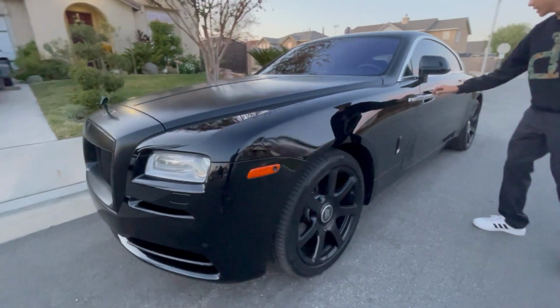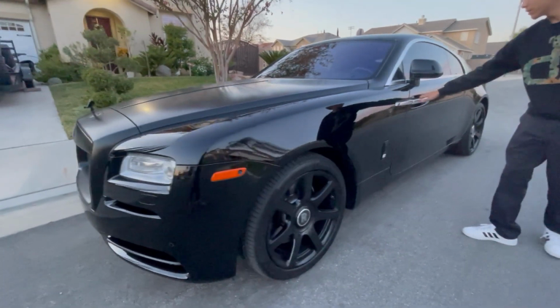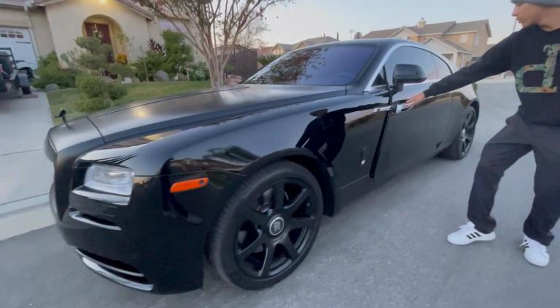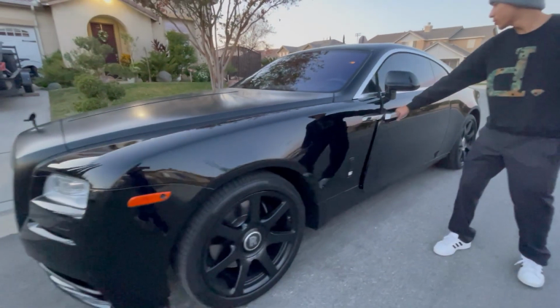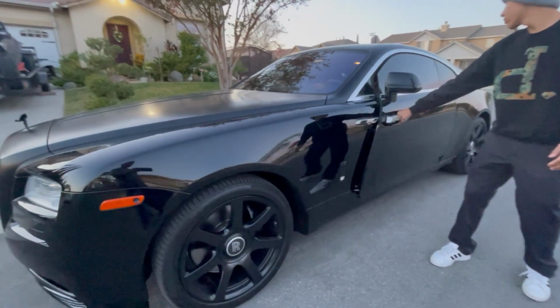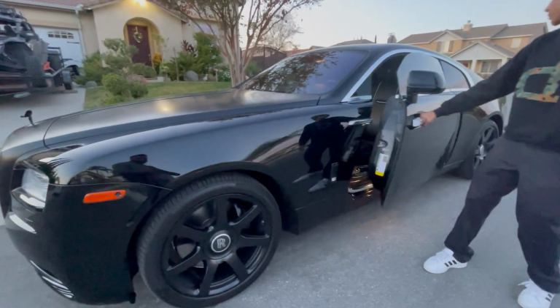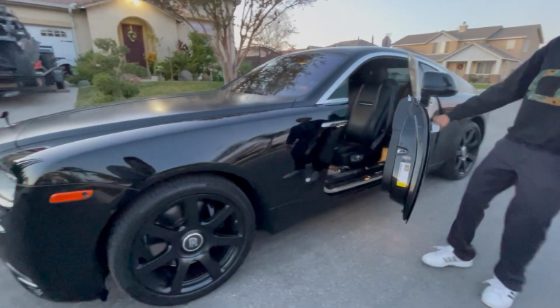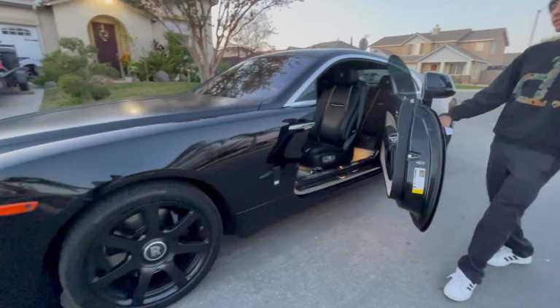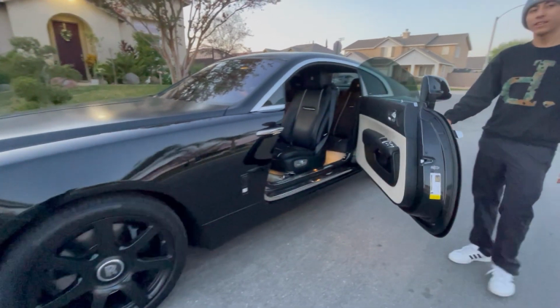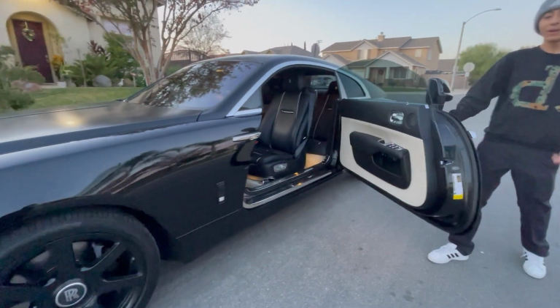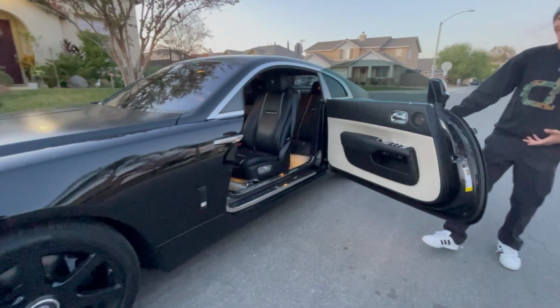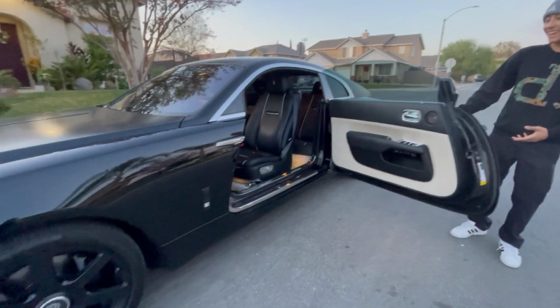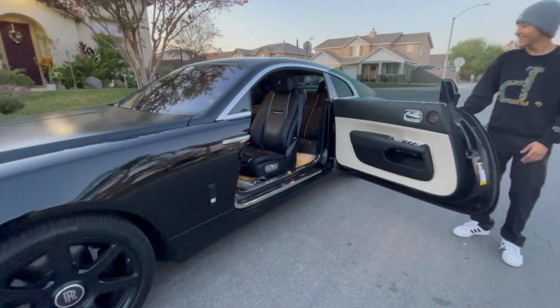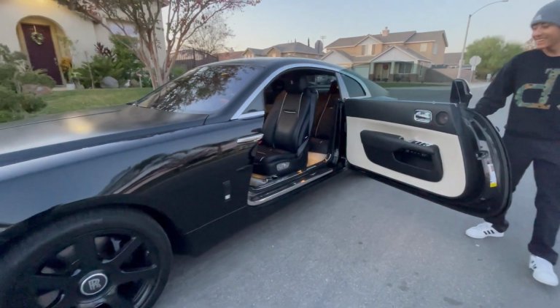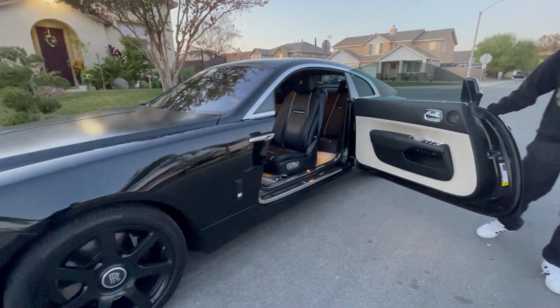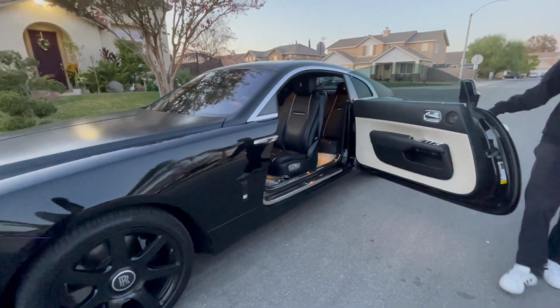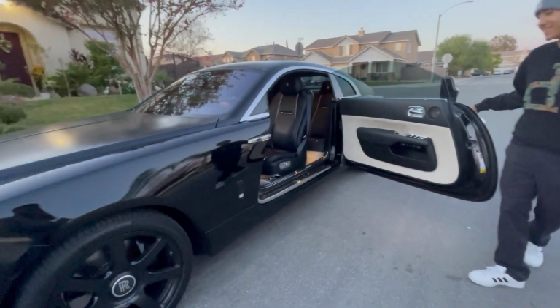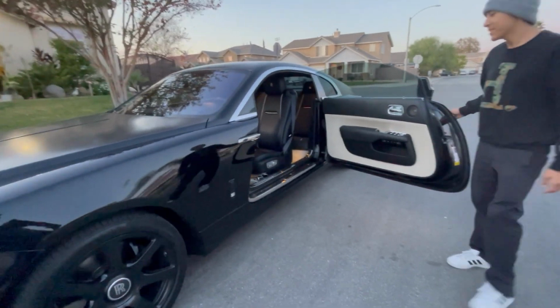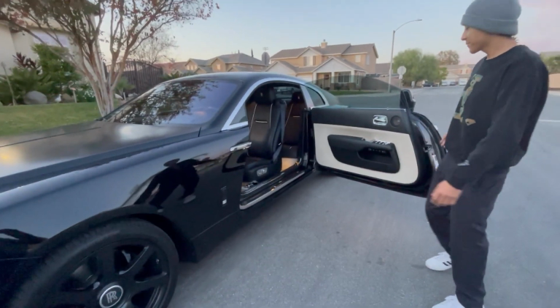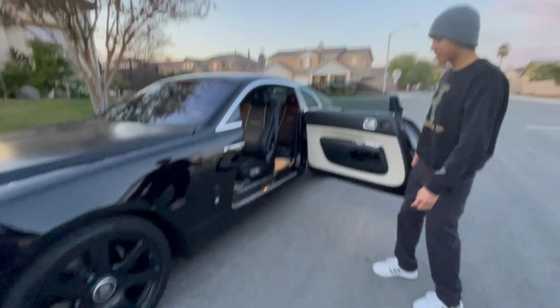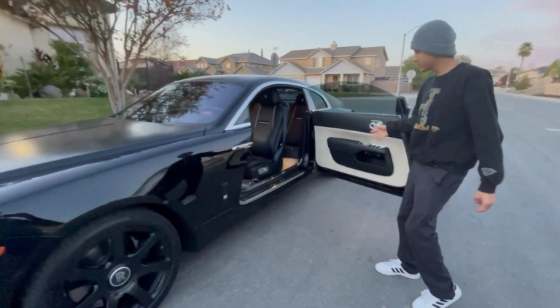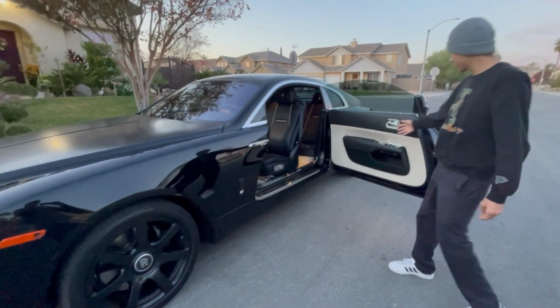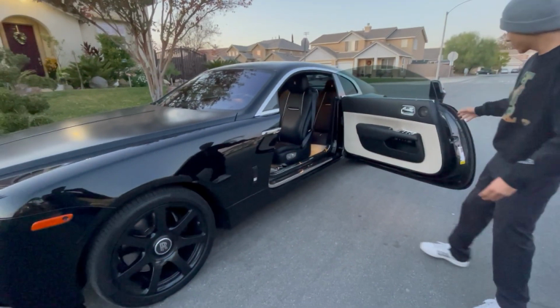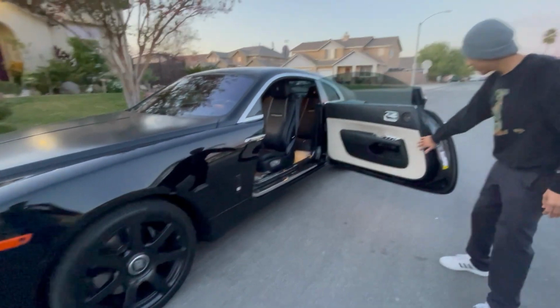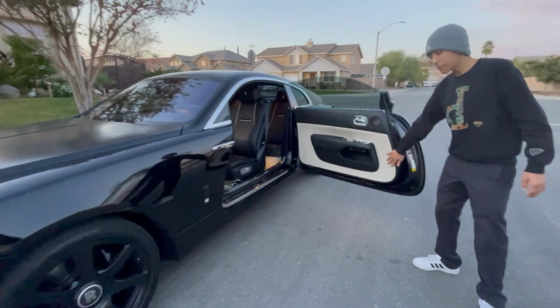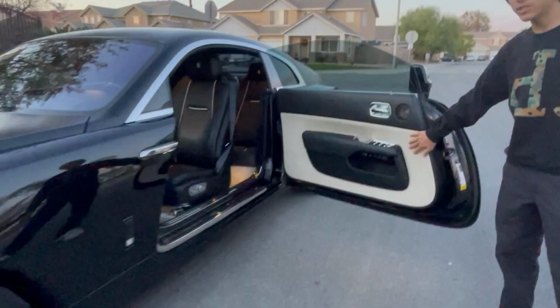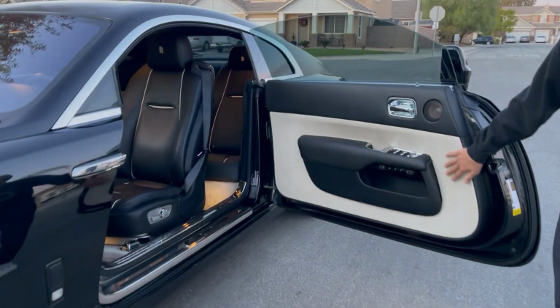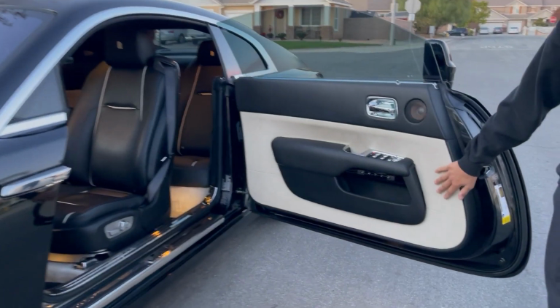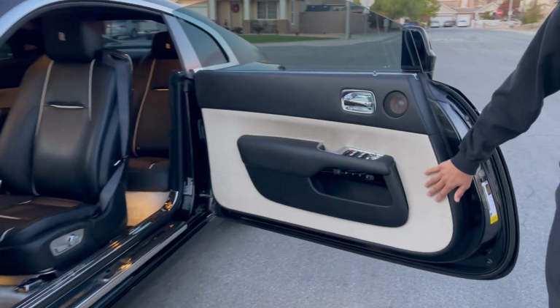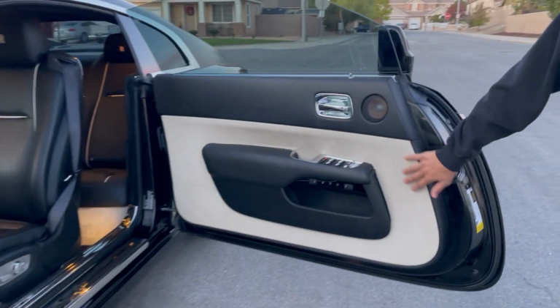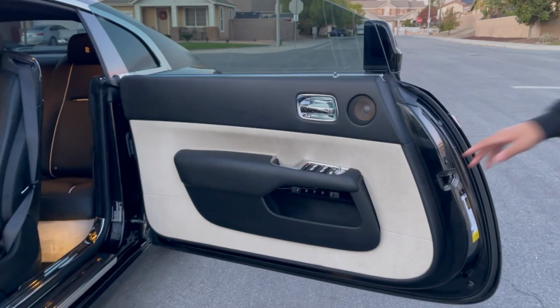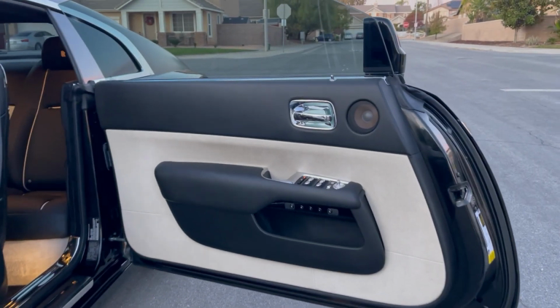The doors you actually open up like this — wow, look at that, that's cool. The interior door panel, I believe, is either ostrich or stingray leather — one of those two.